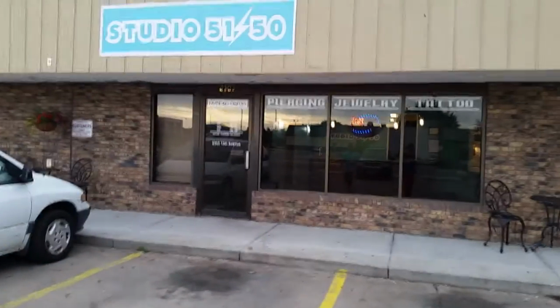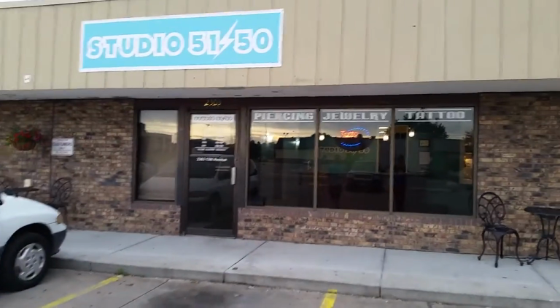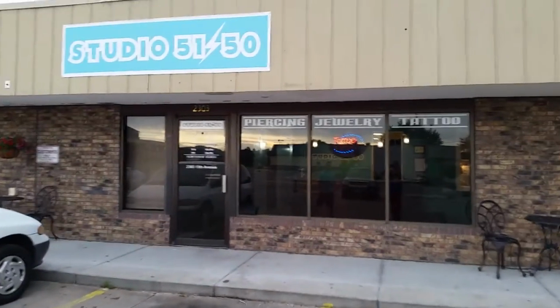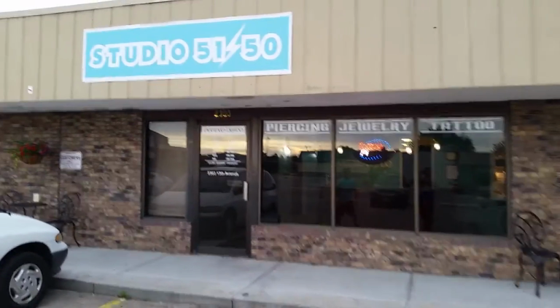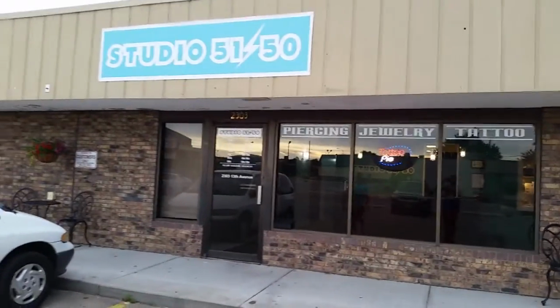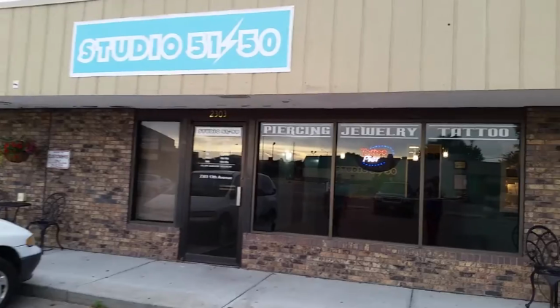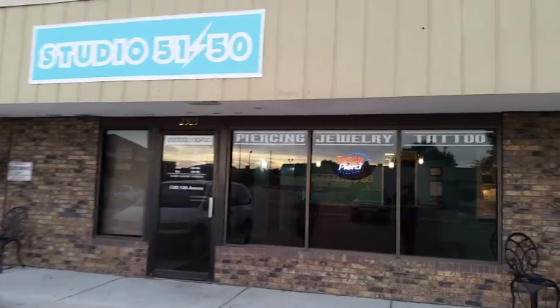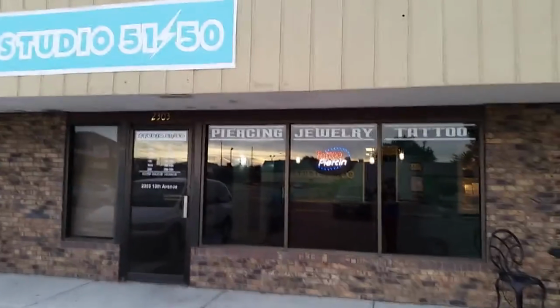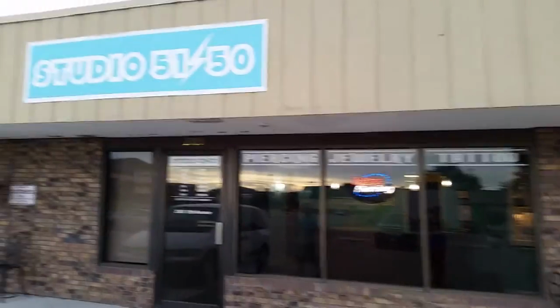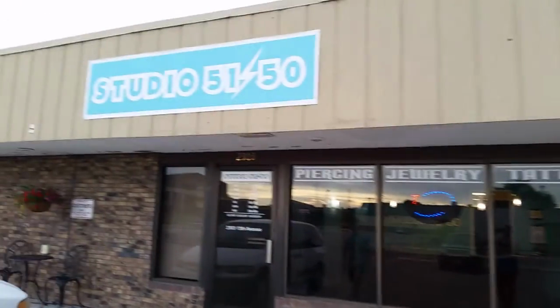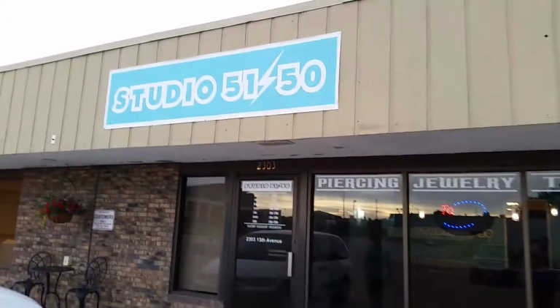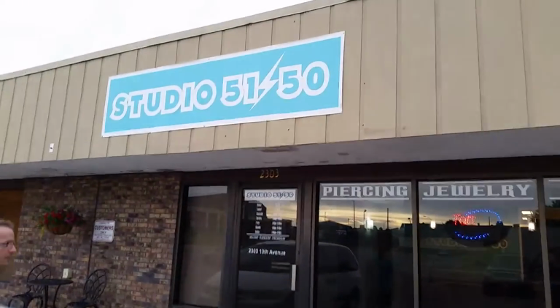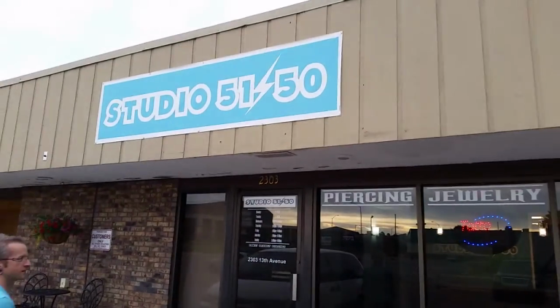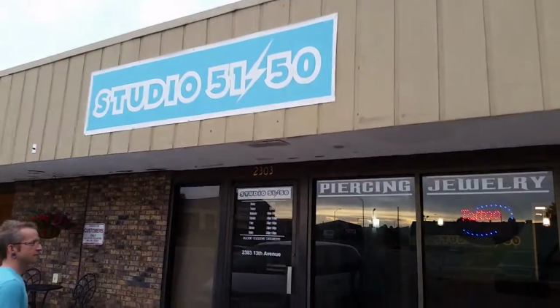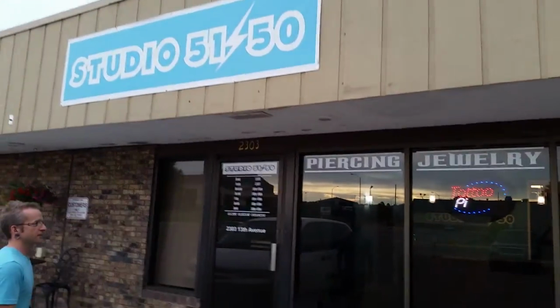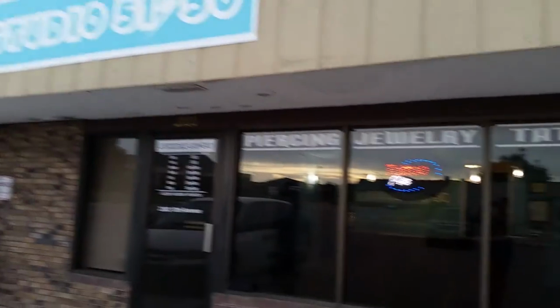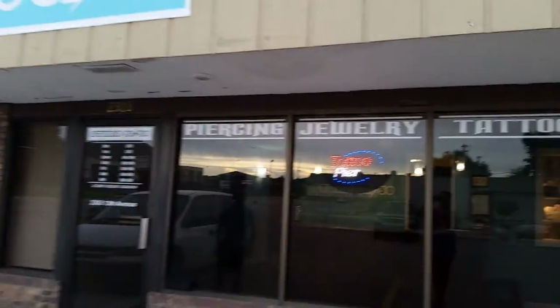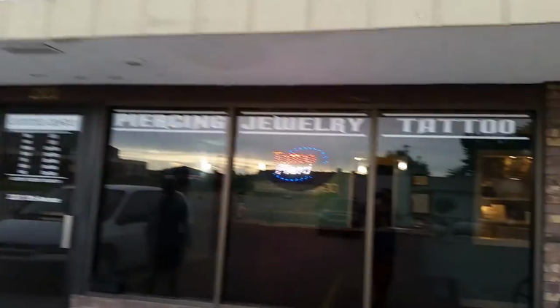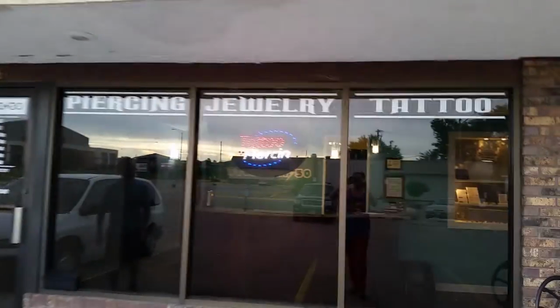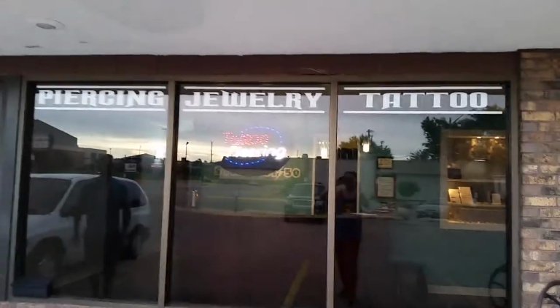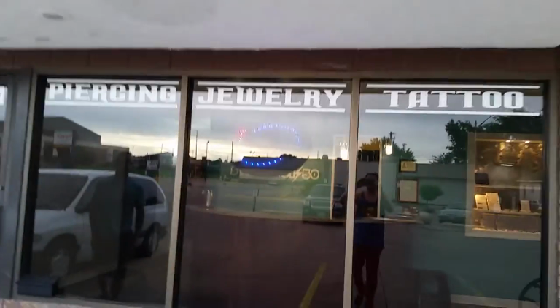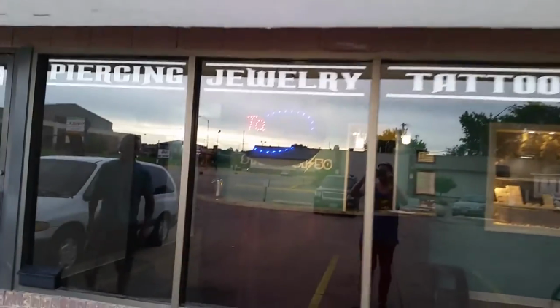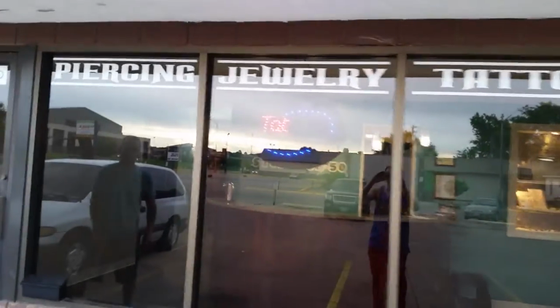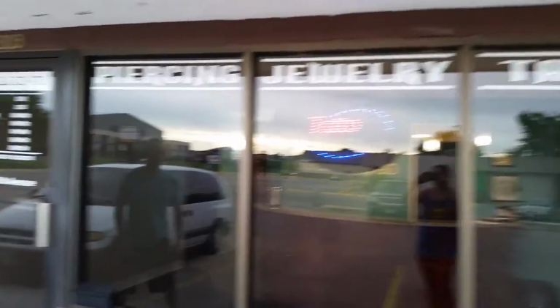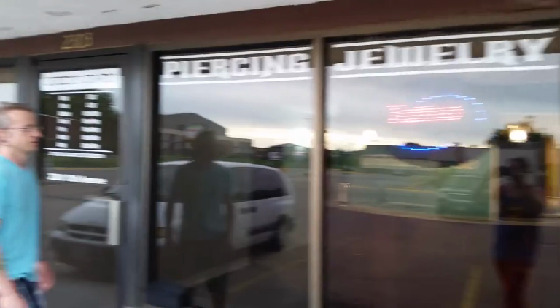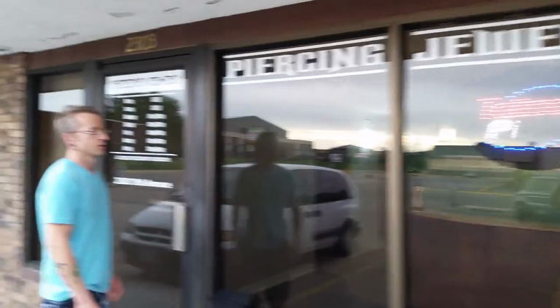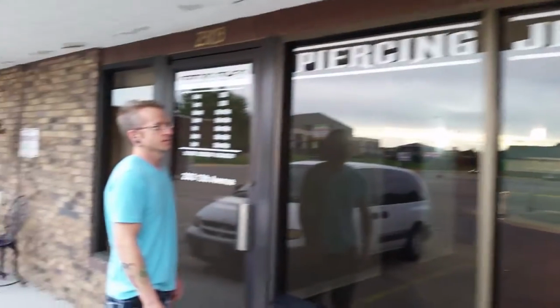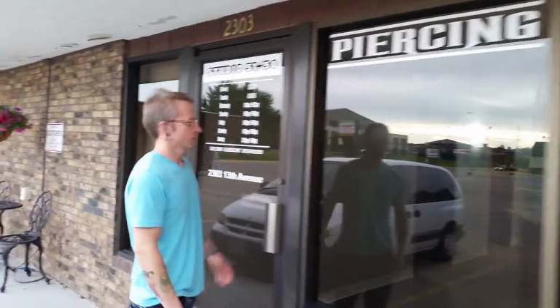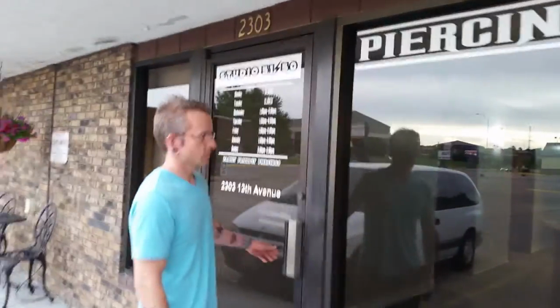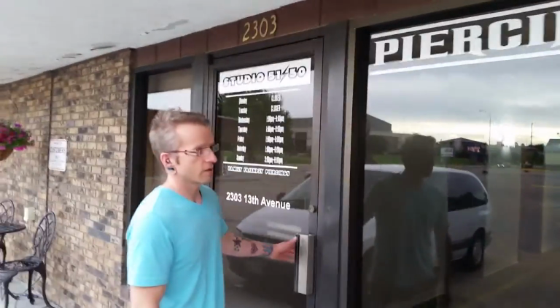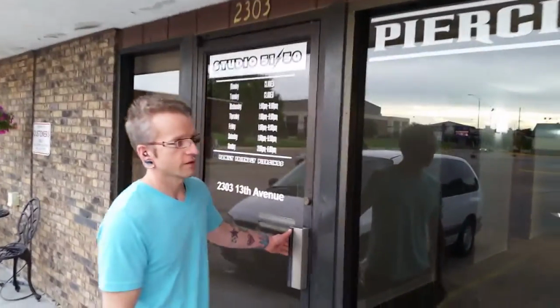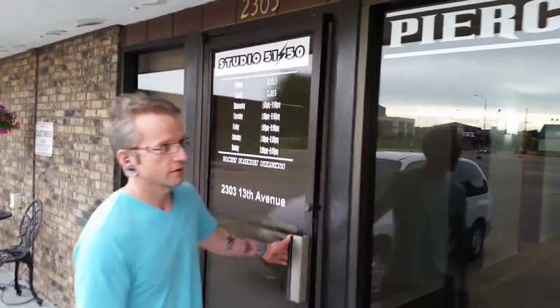Here's our storefront with the sign up top, some decals in the windows showing some services we offer here.